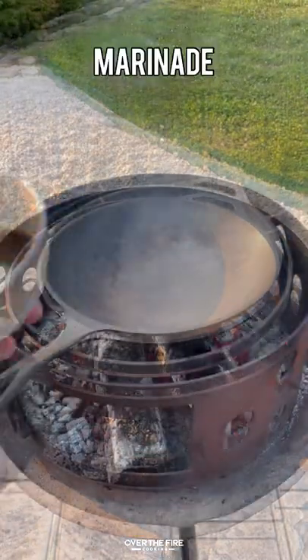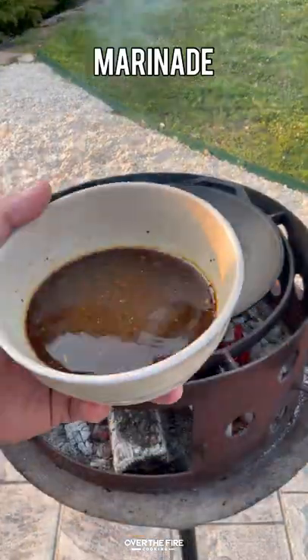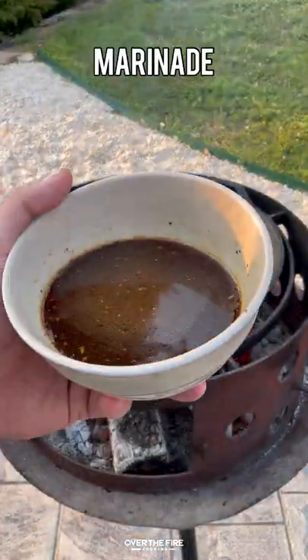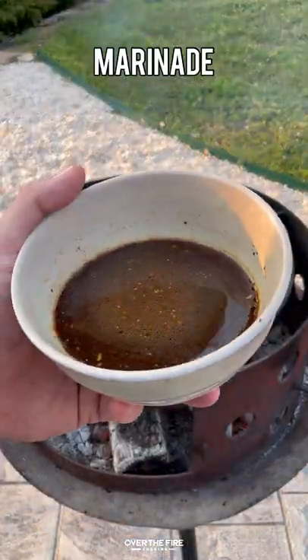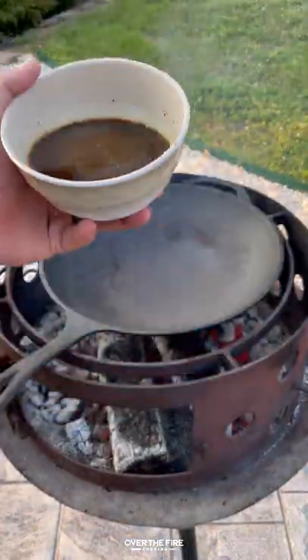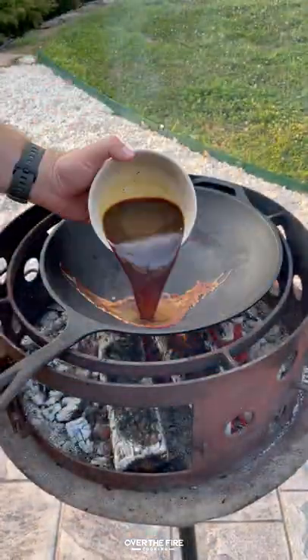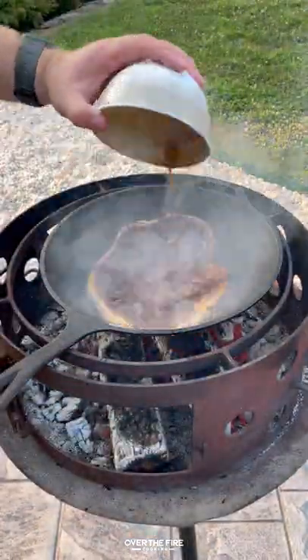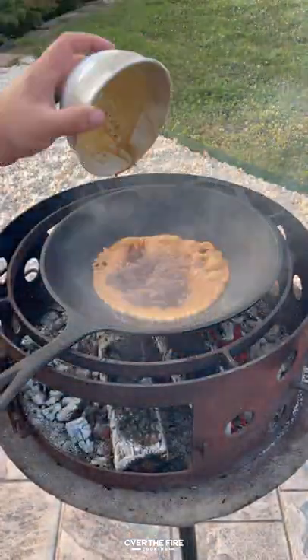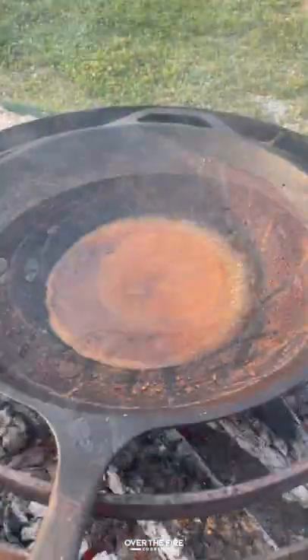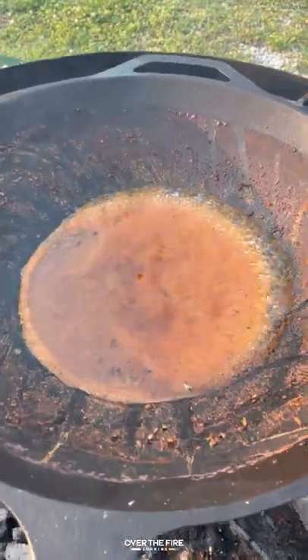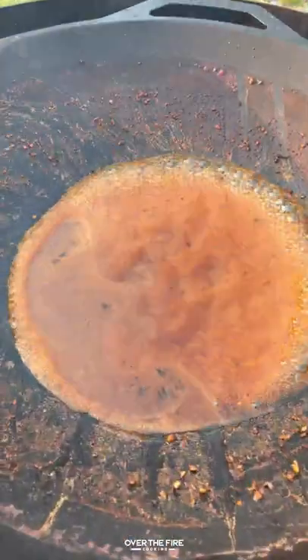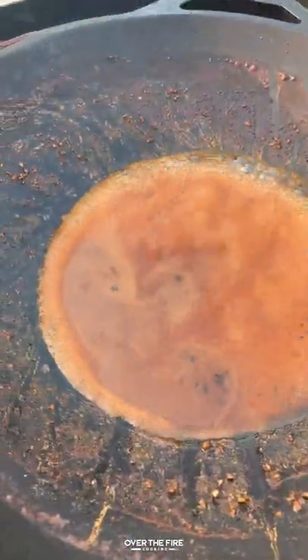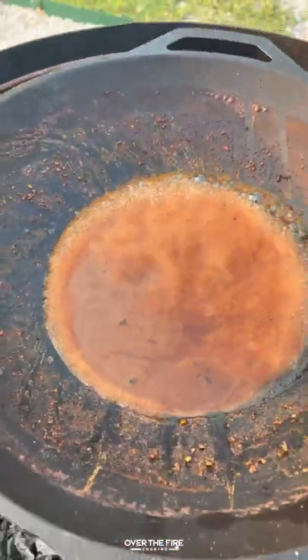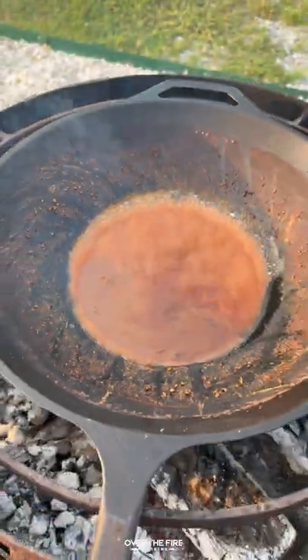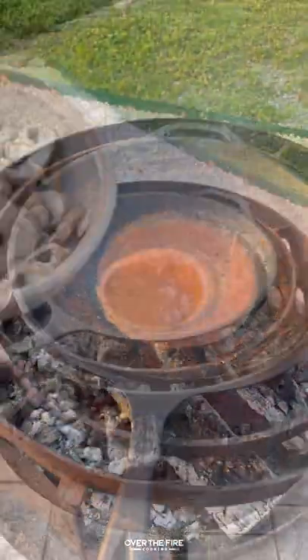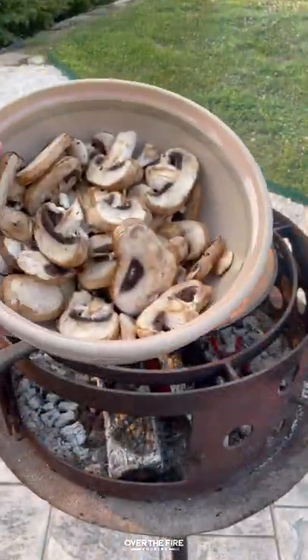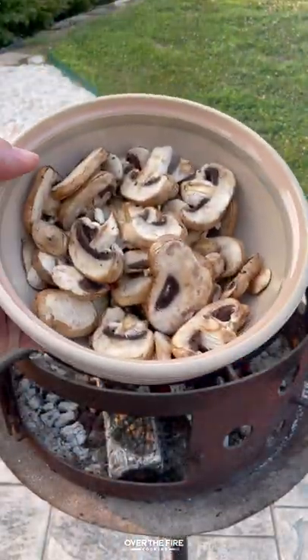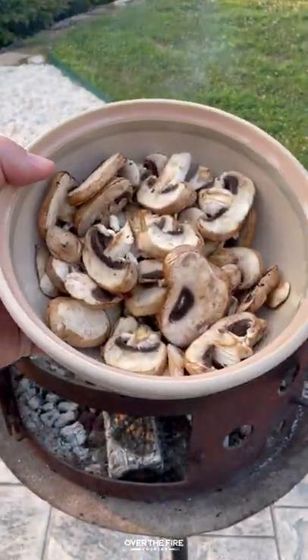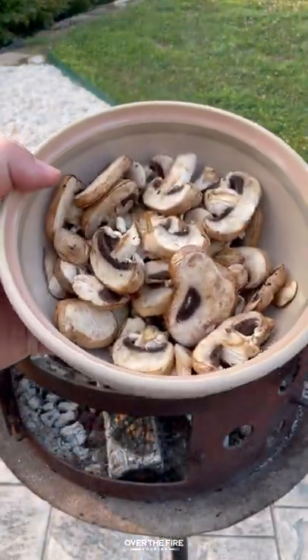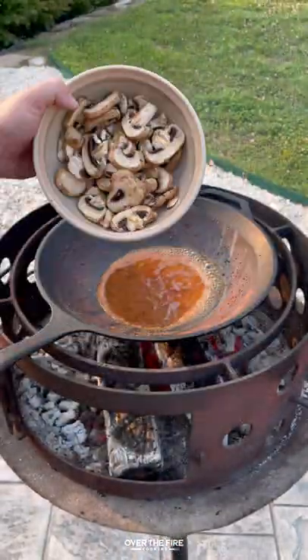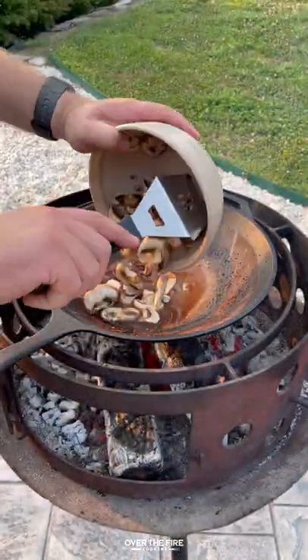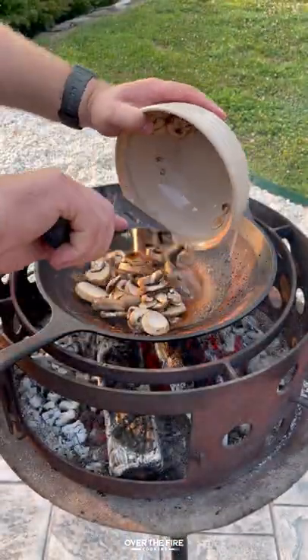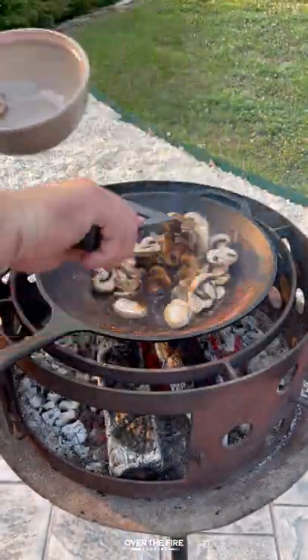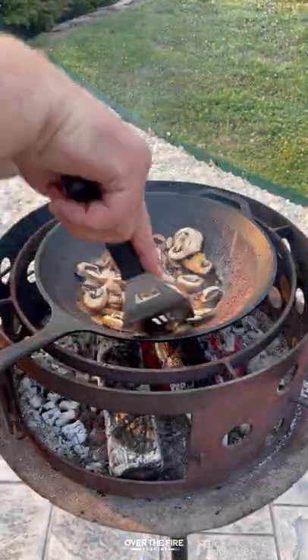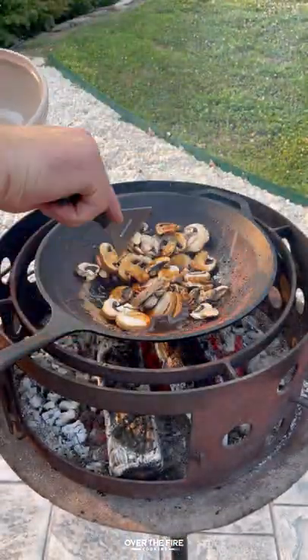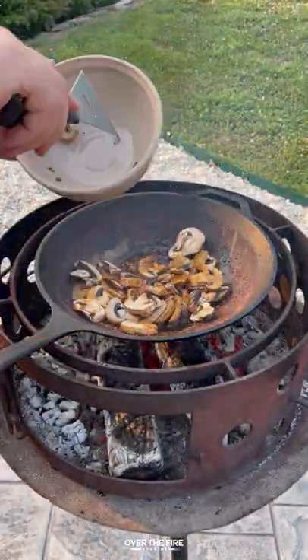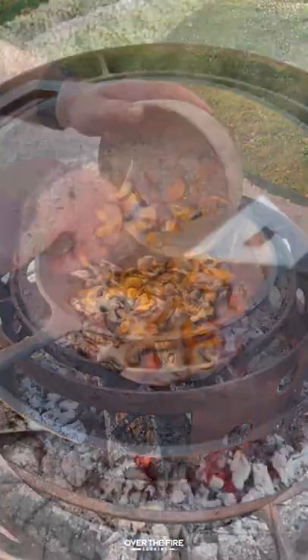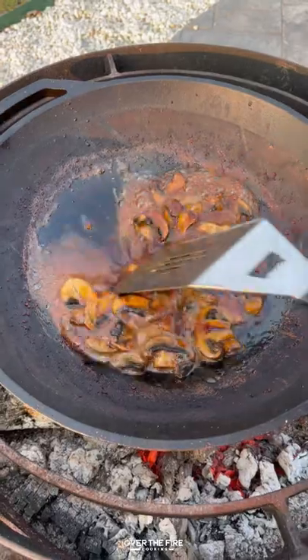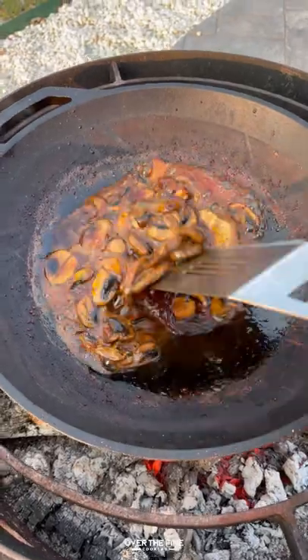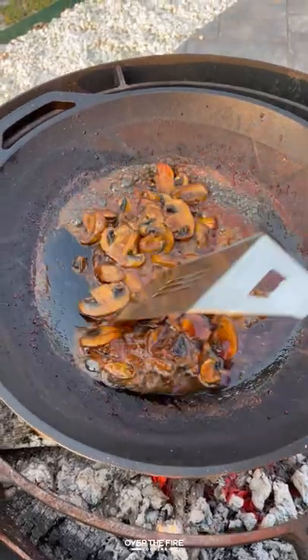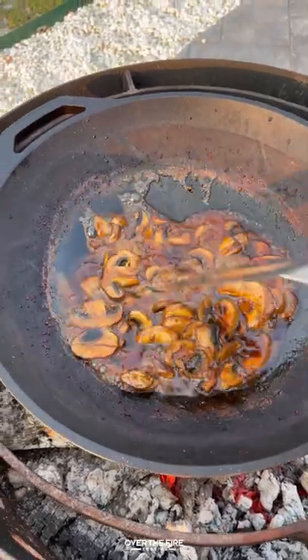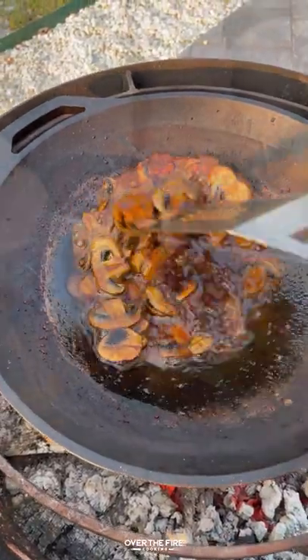I'm gonna add a cast iron skillet with that marinade, let that boil for five minutes, then add my sliced mushrooms to cook for three to four minutes until golden brown.